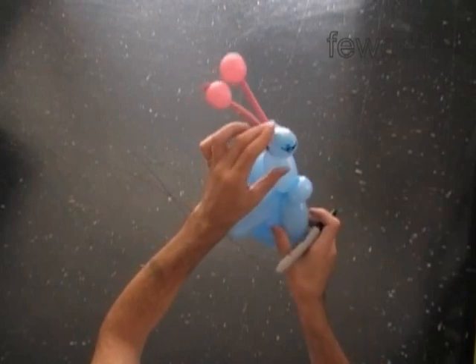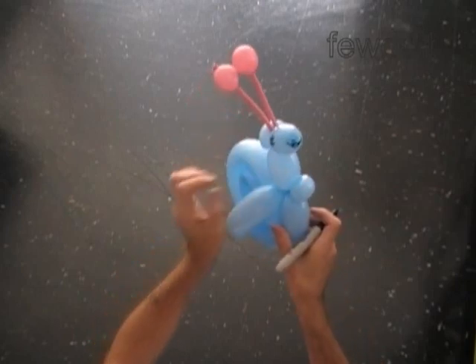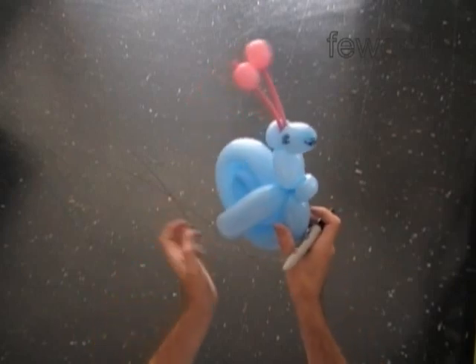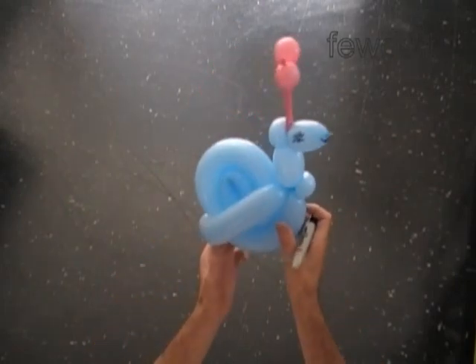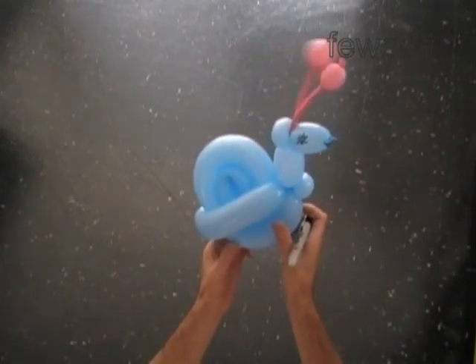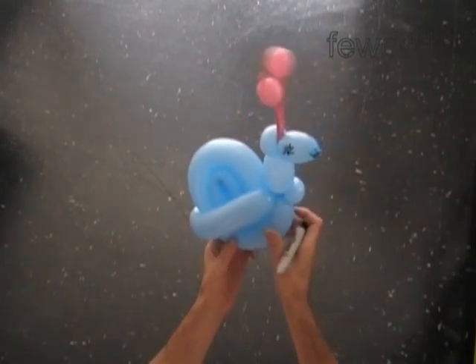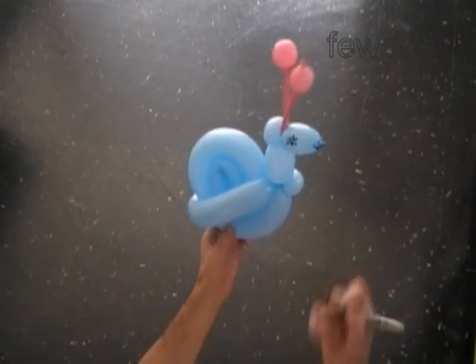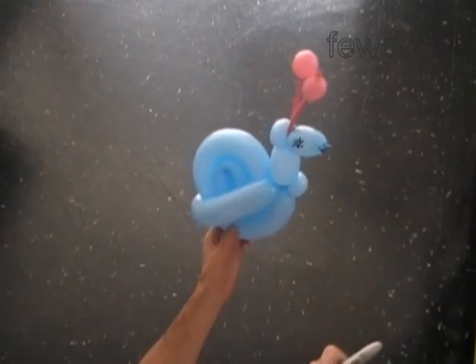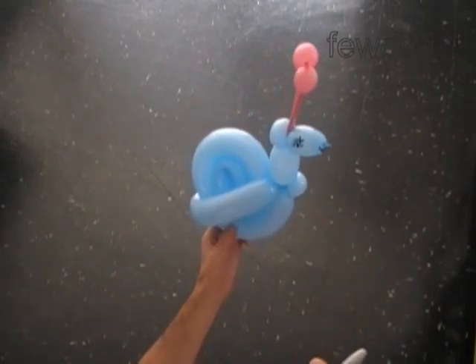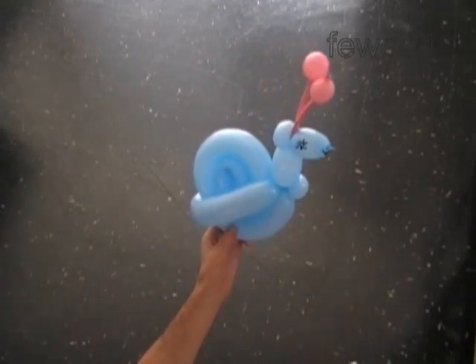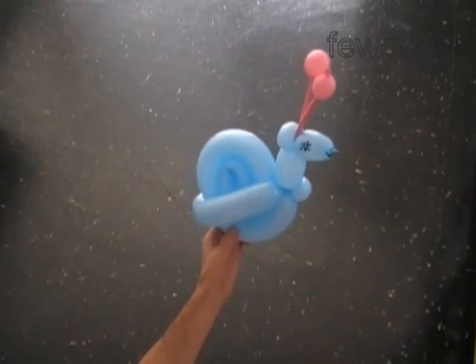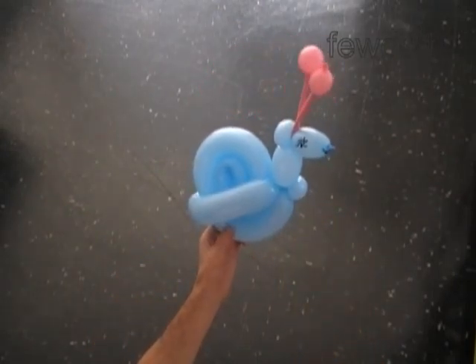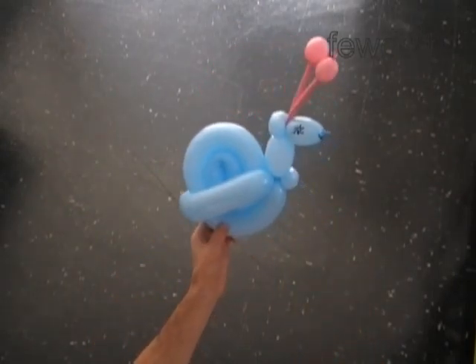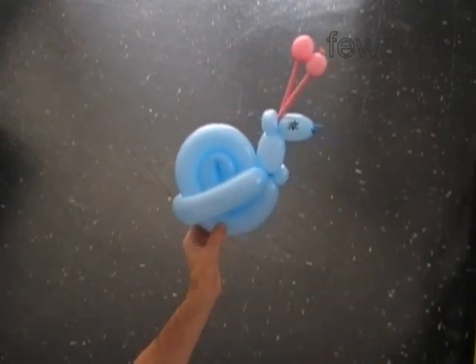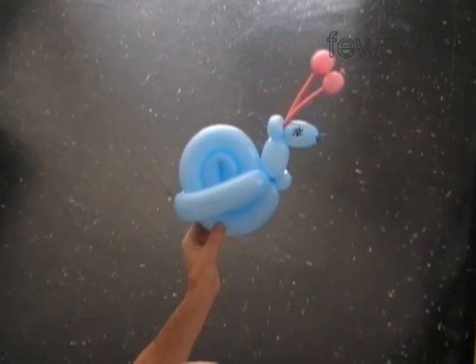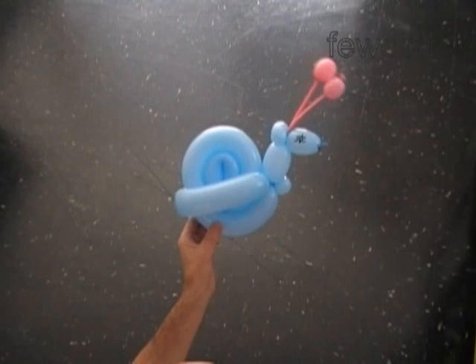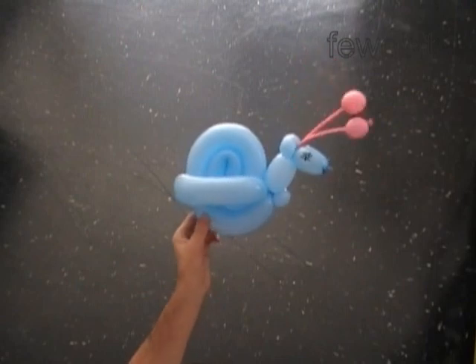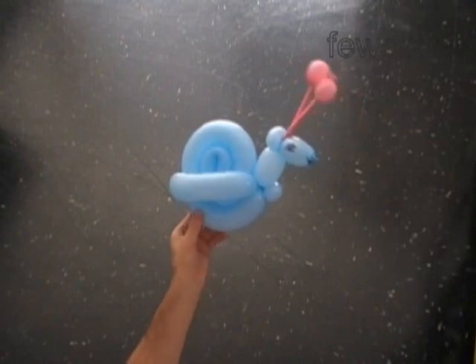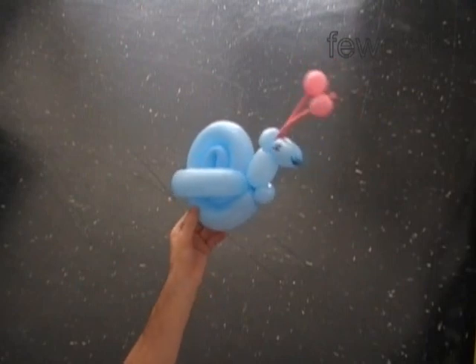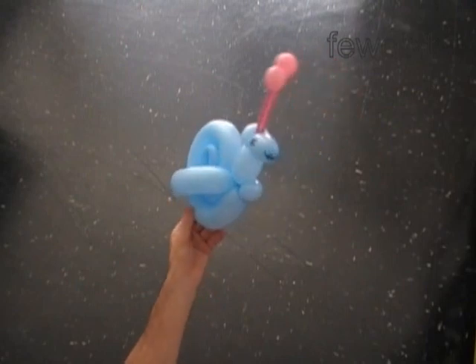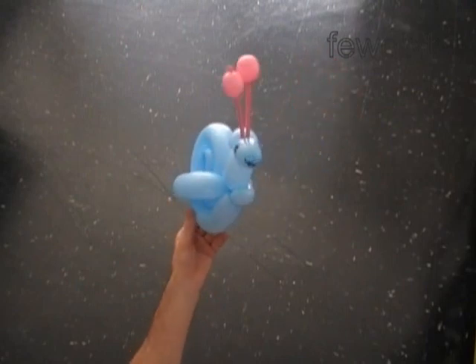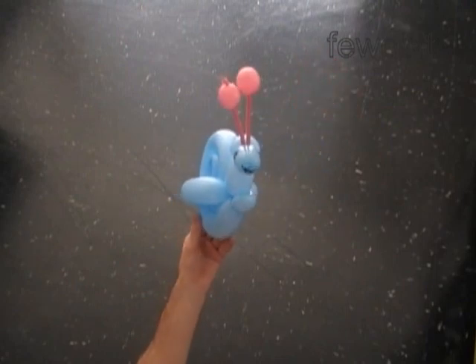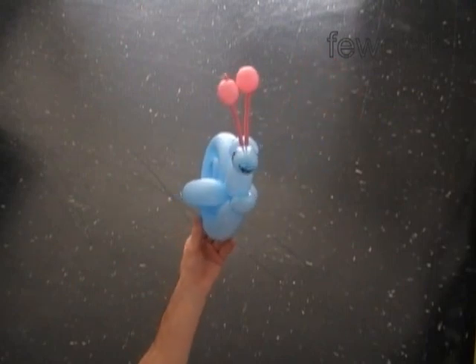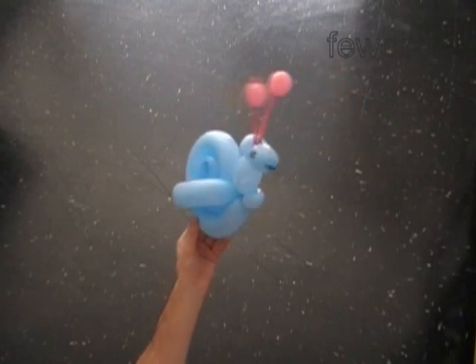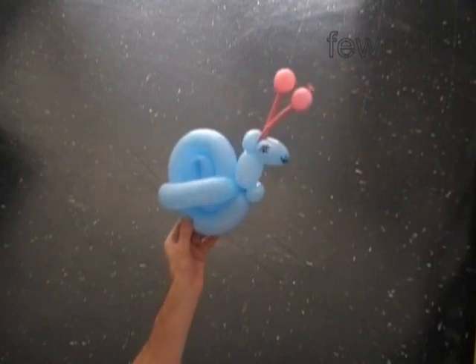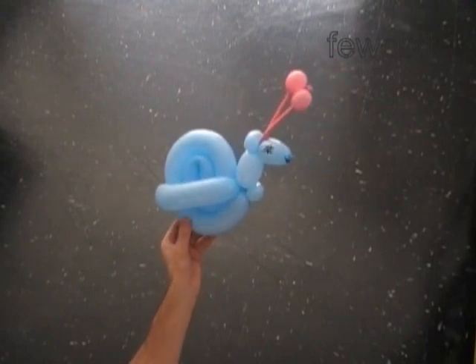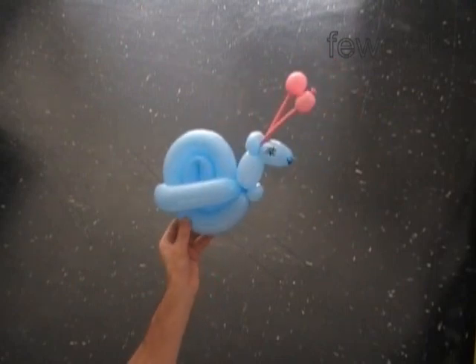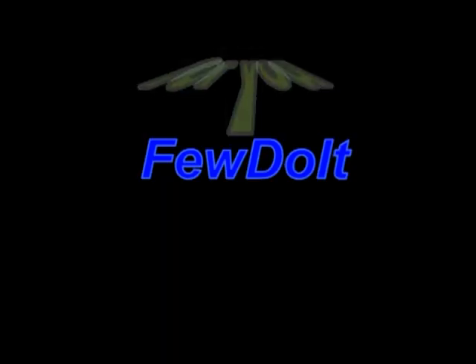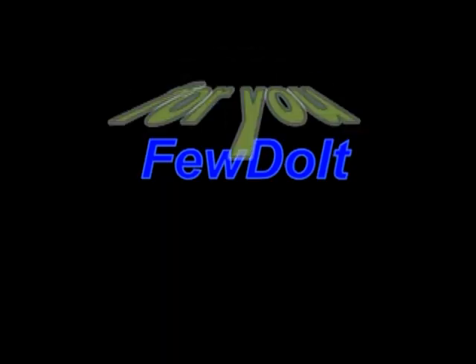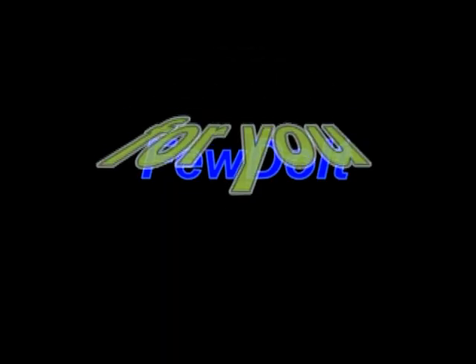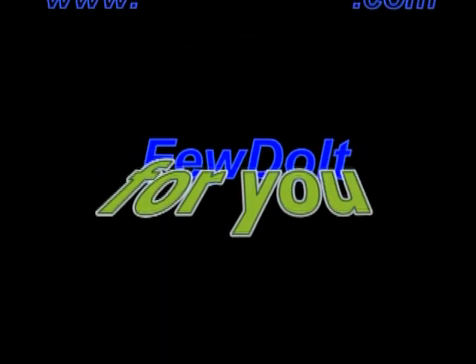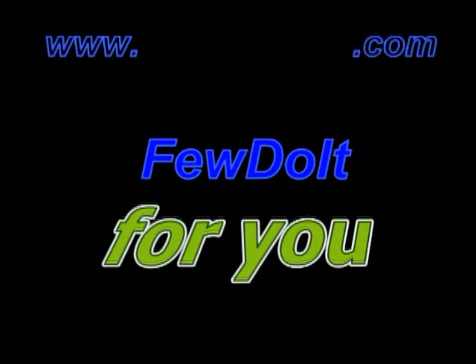Congratulations! We have made the snail. Have fun and happy twisting.